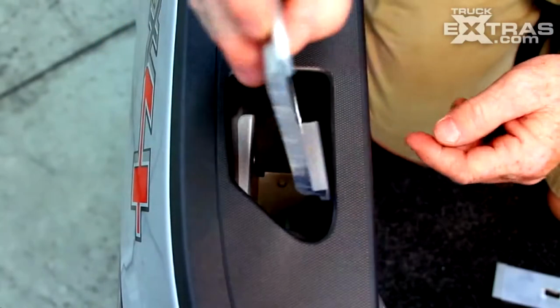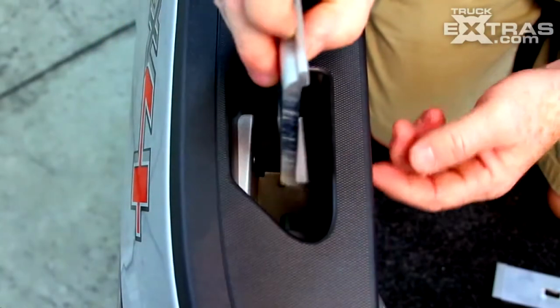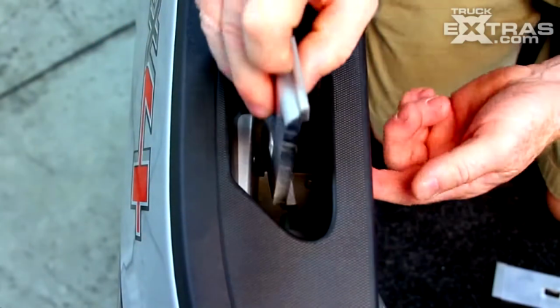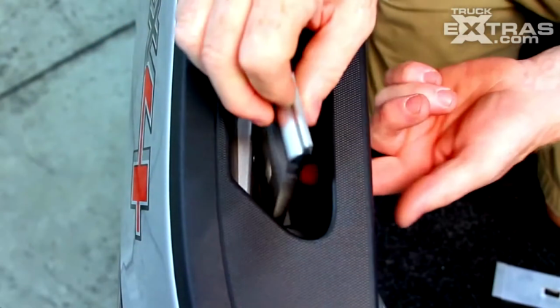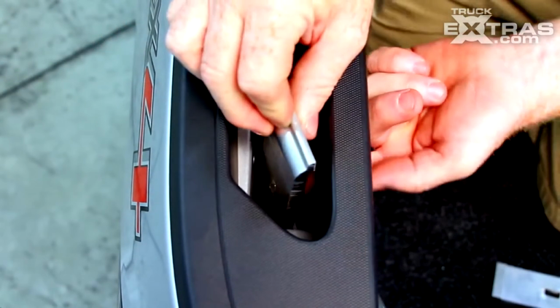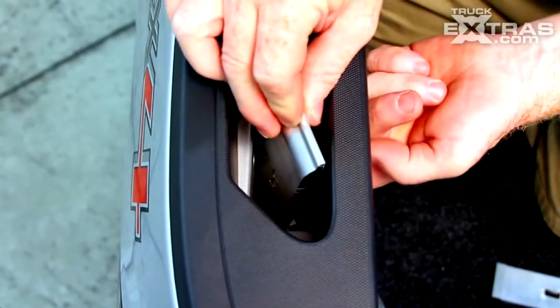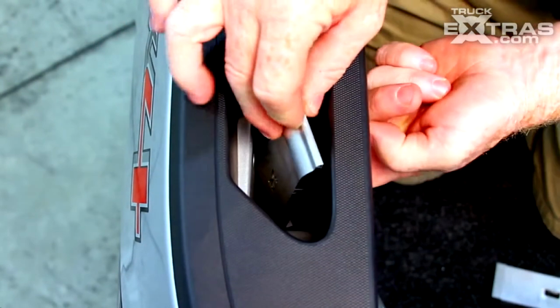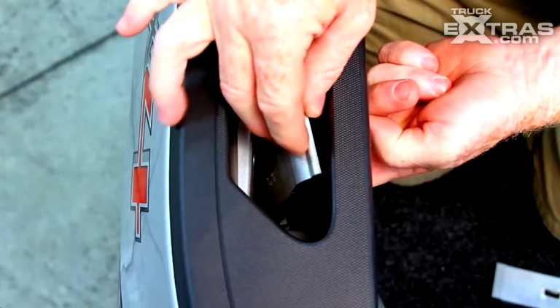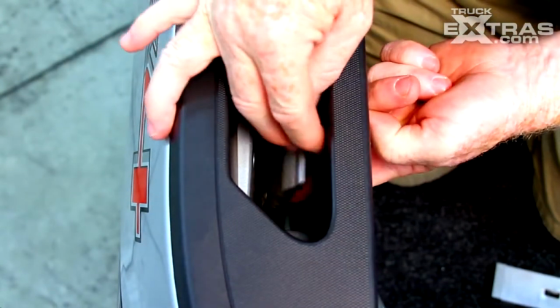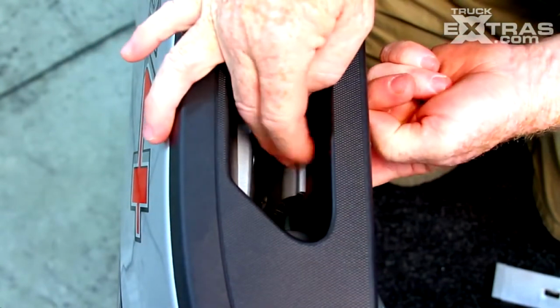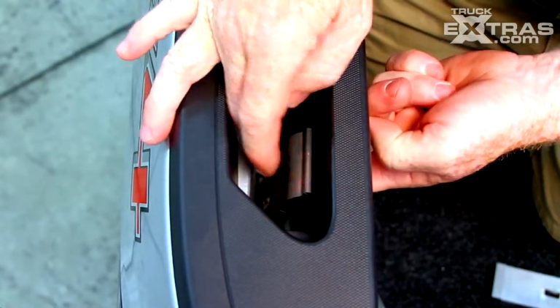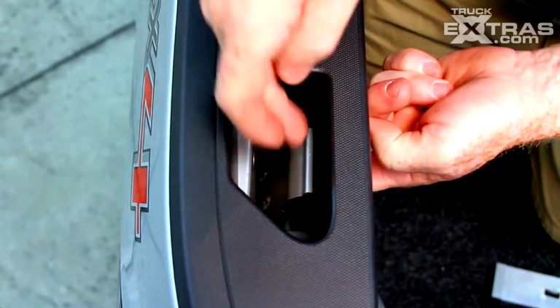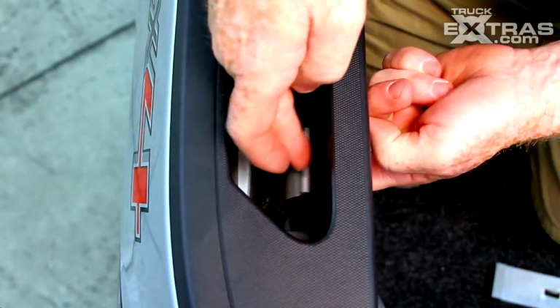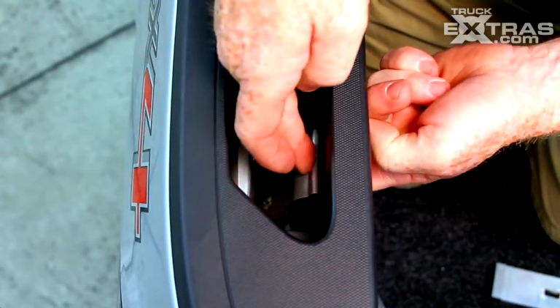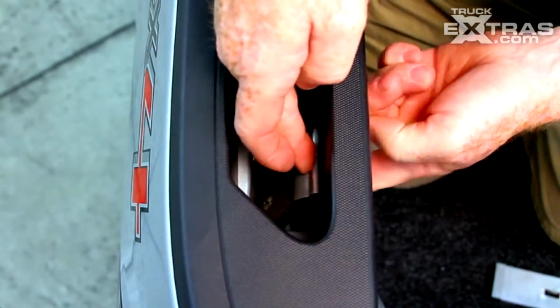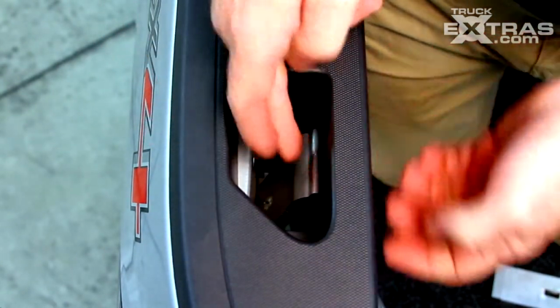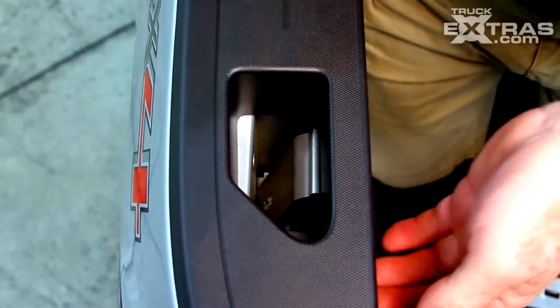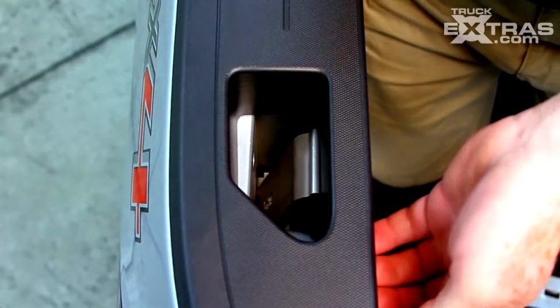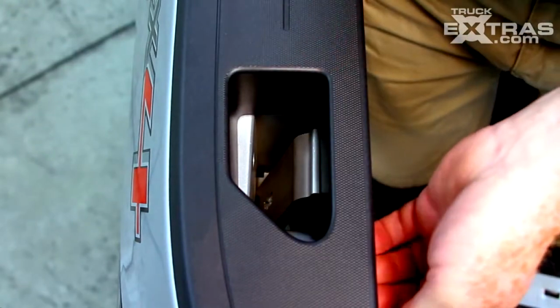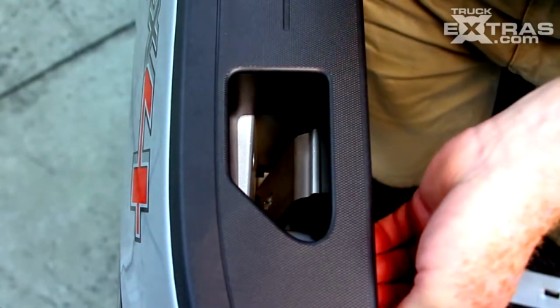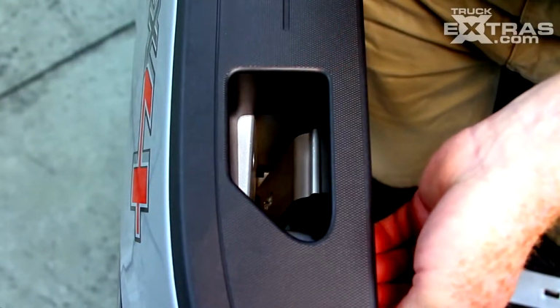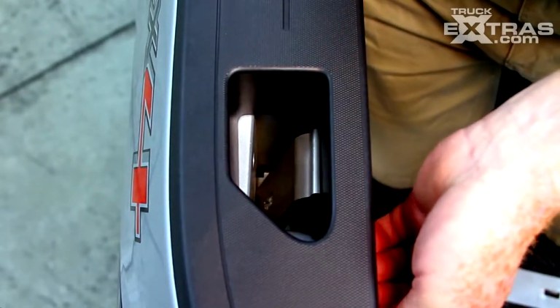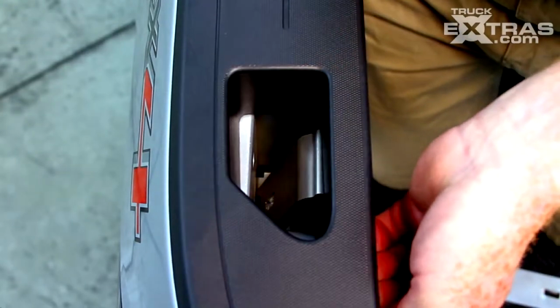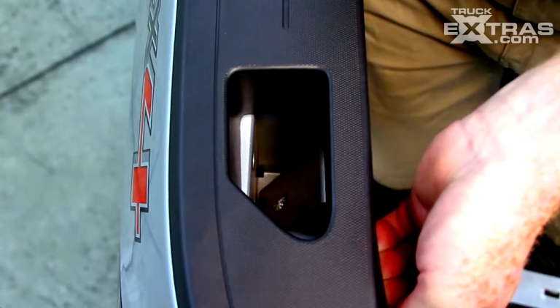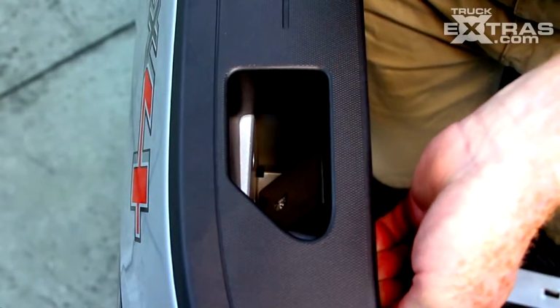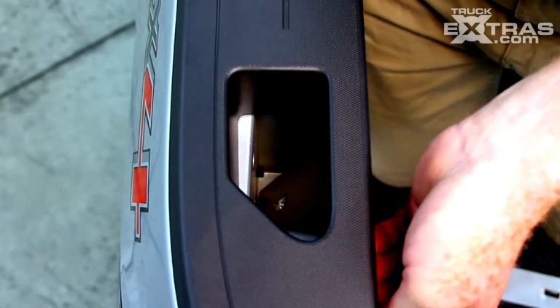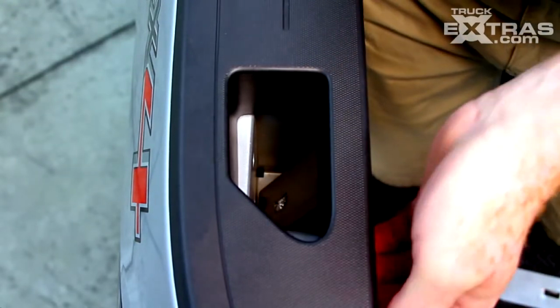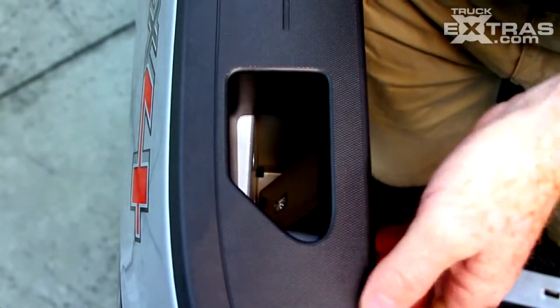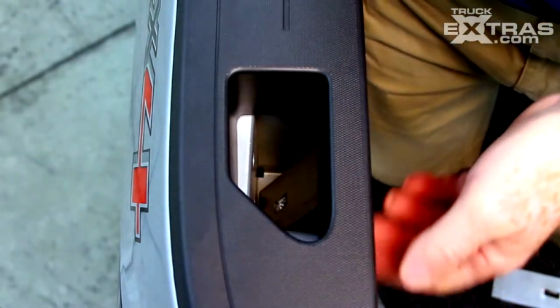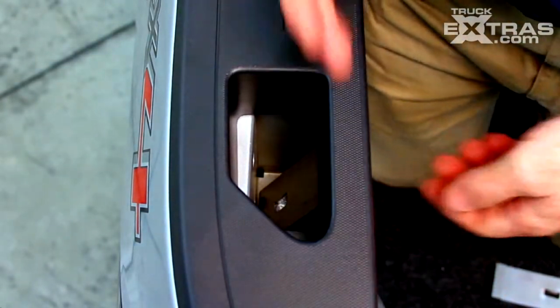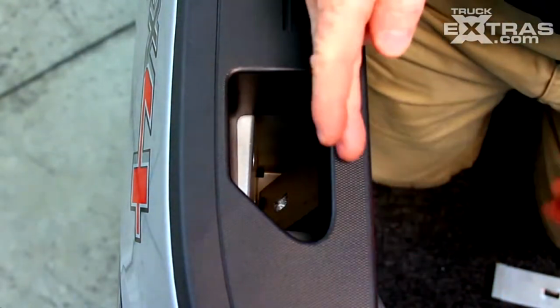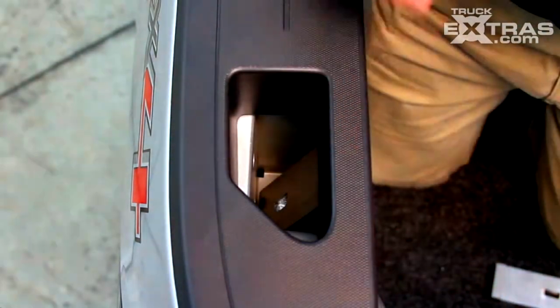Lower it into the hole. Push the bottom back. Raise your cap up to allow the clamp to fall in behind.